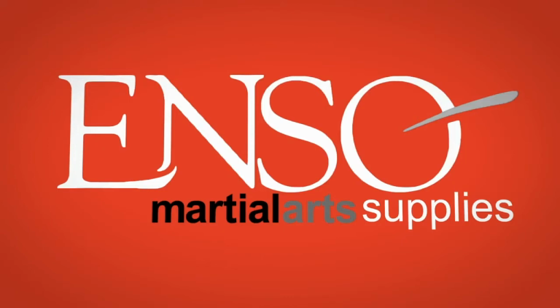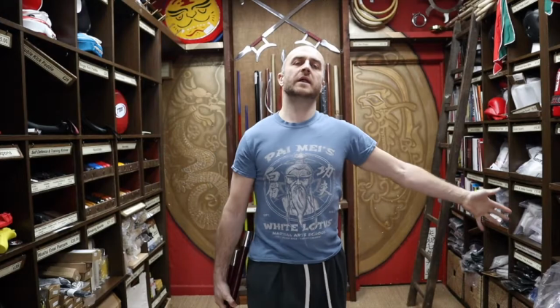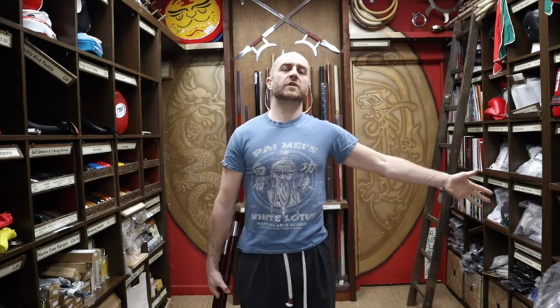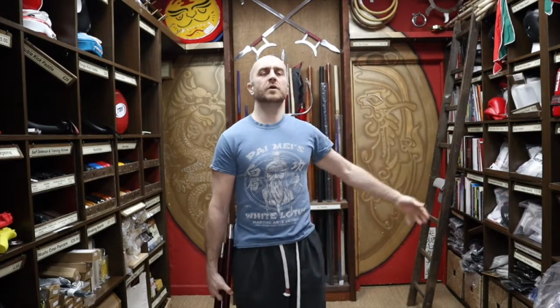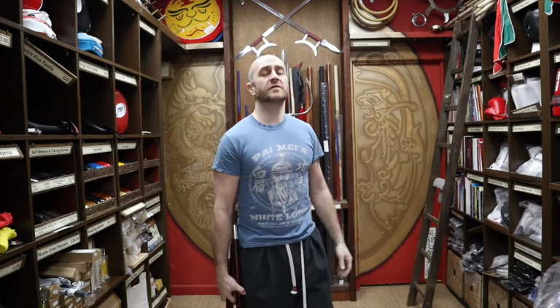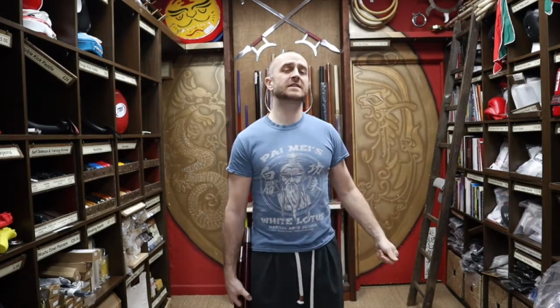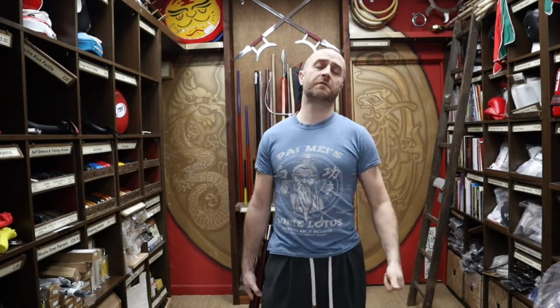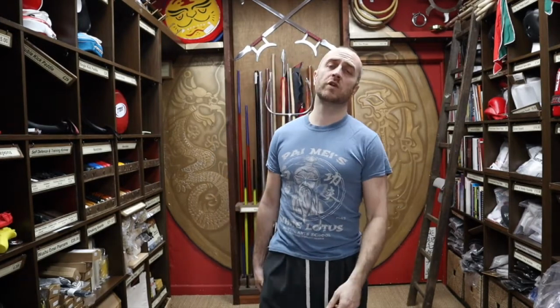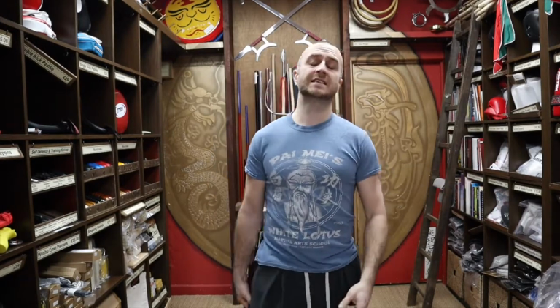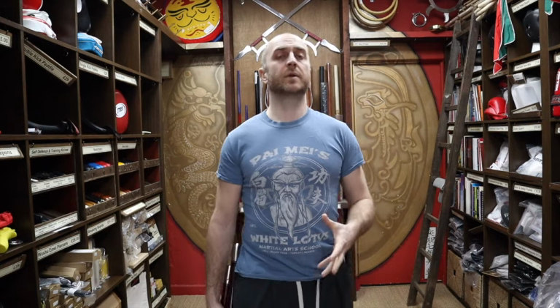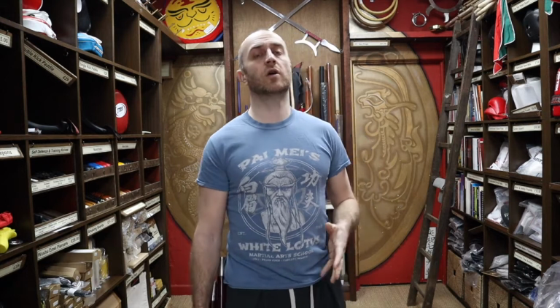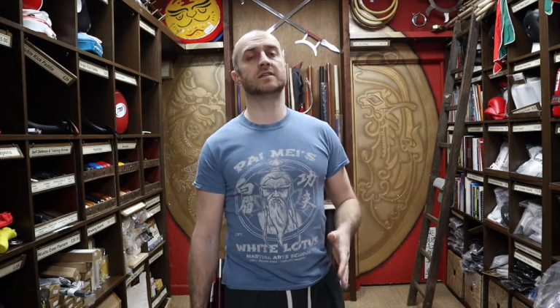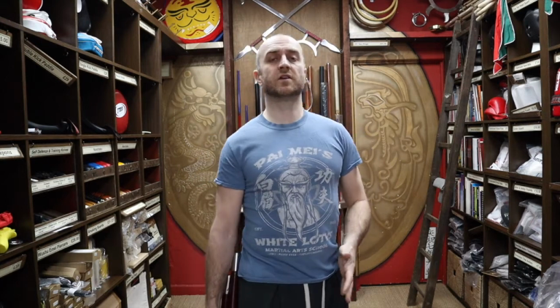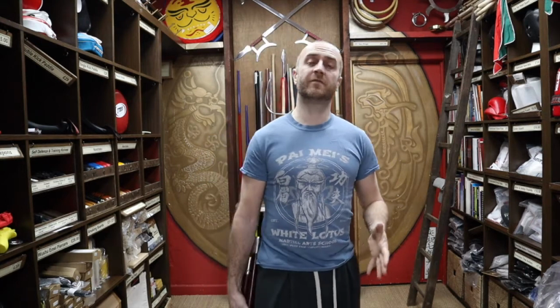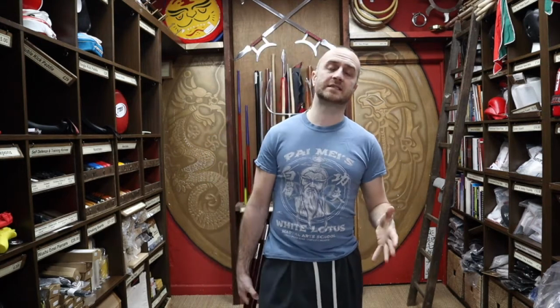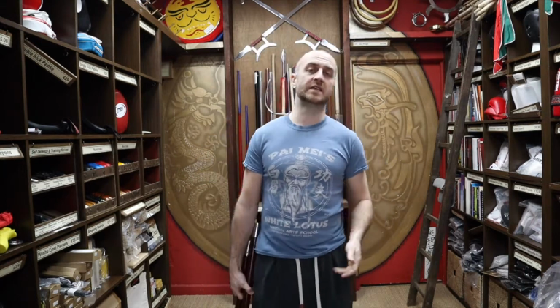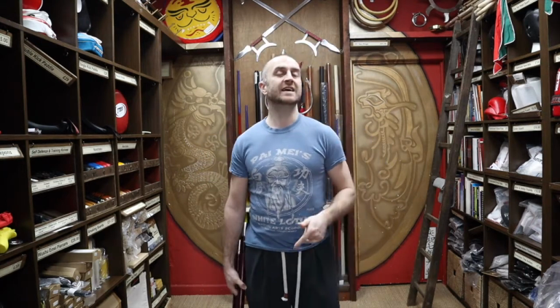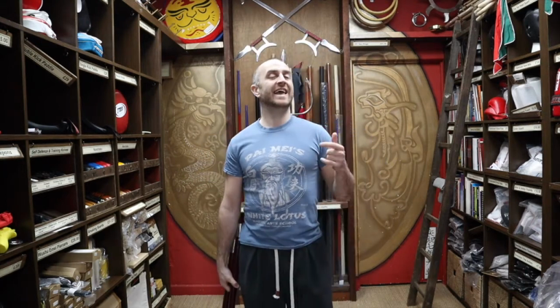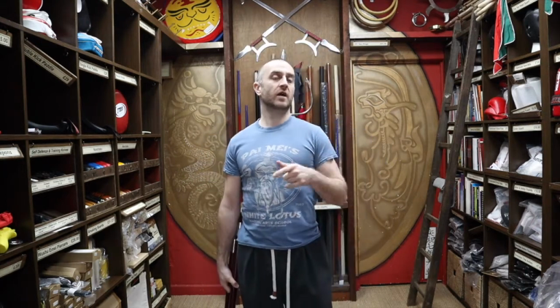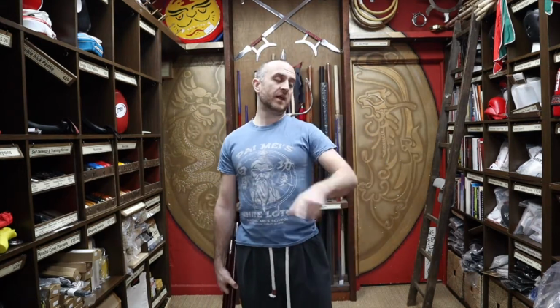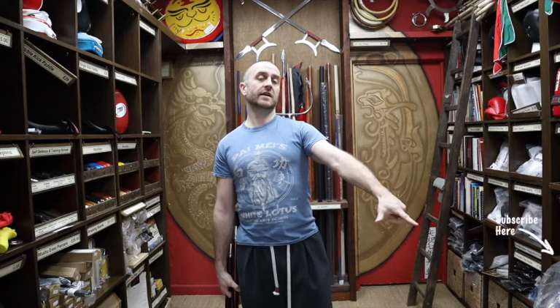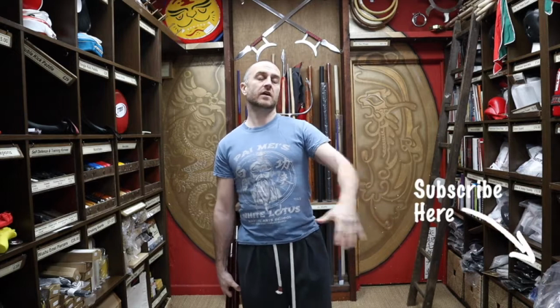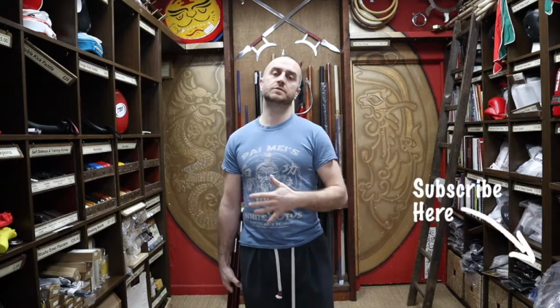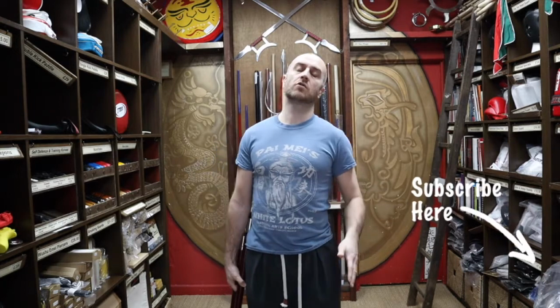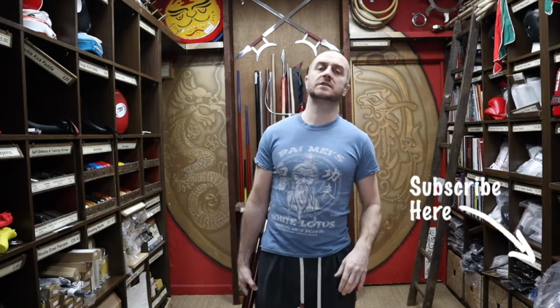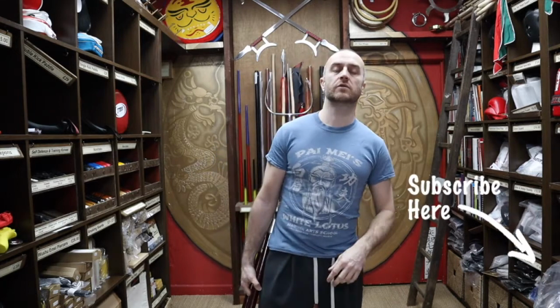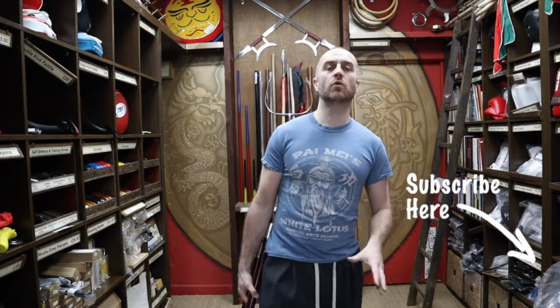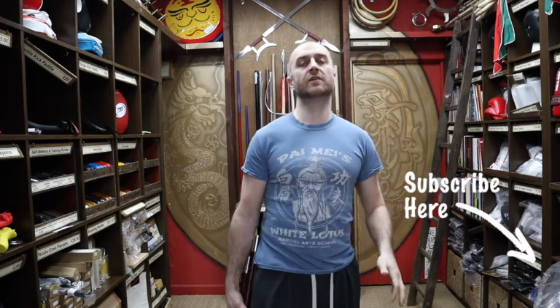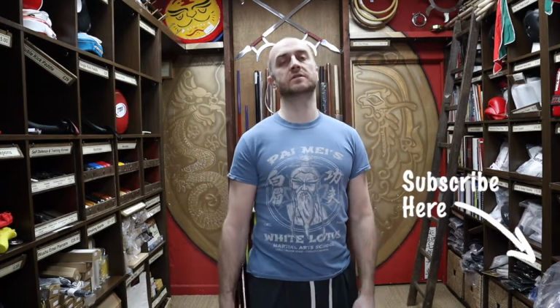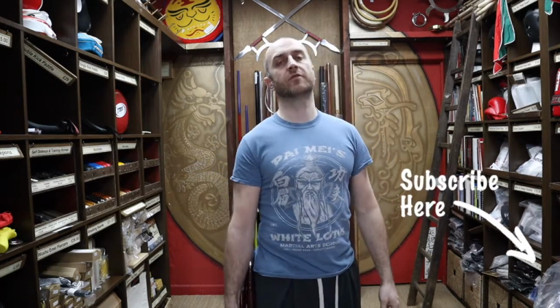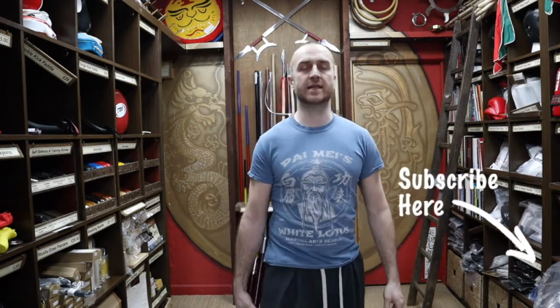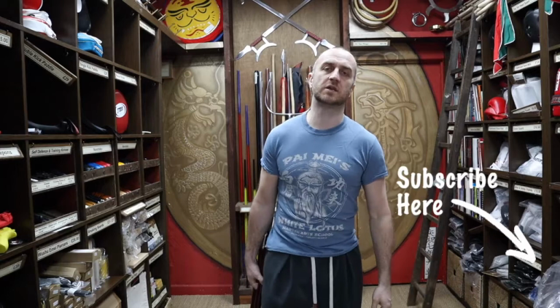Hi, my name is Doug Swift. I've been doing Martial Arts for the past 34 years and I've been the owner of Enzo Martial Arts for the past 17 years. If you like this video click the little icon, subscribe to this channel and get all the latest videos and updates from Enzo Martial Arts.